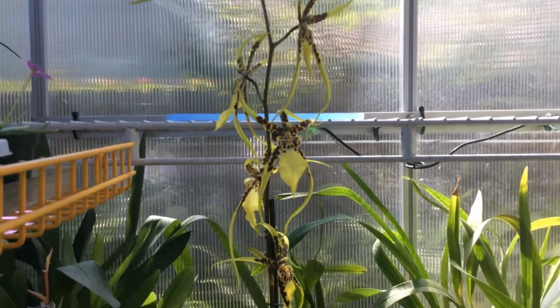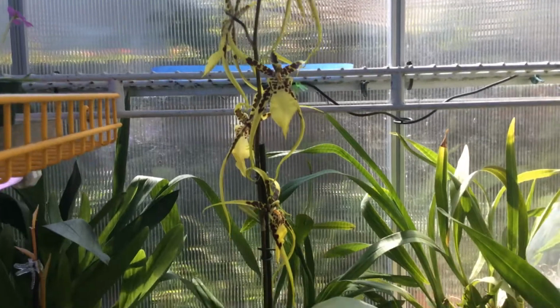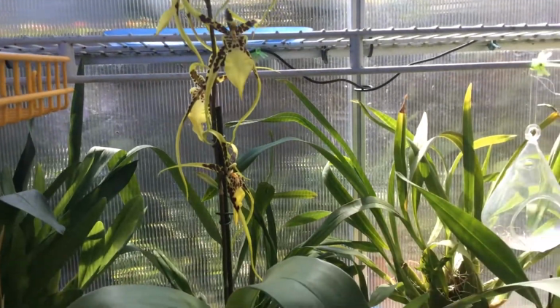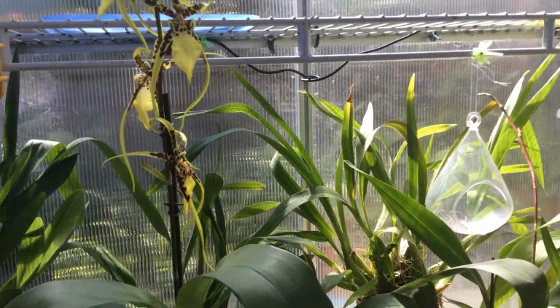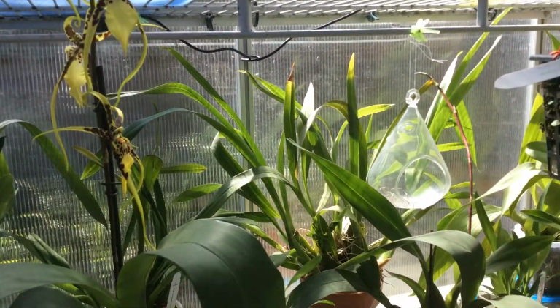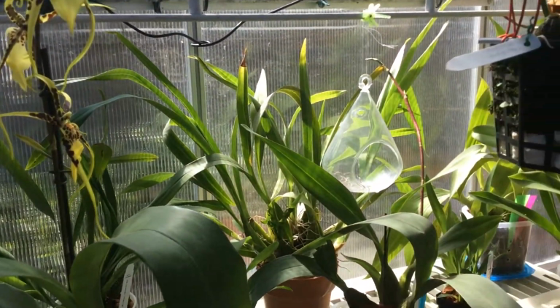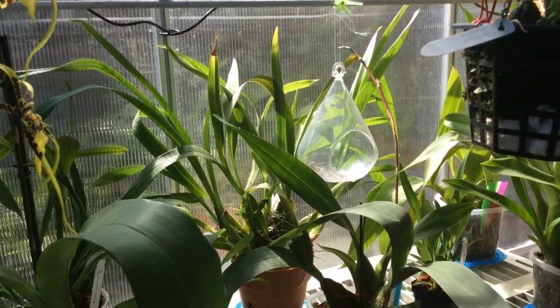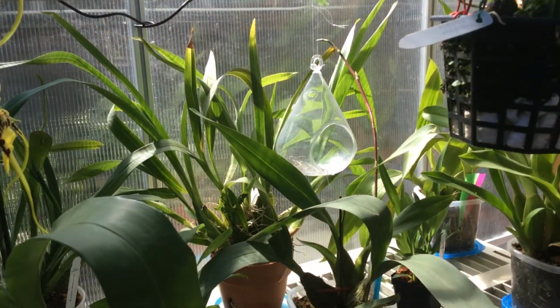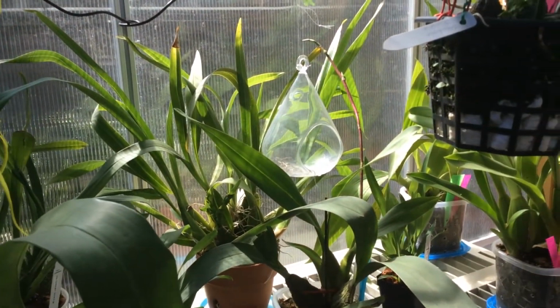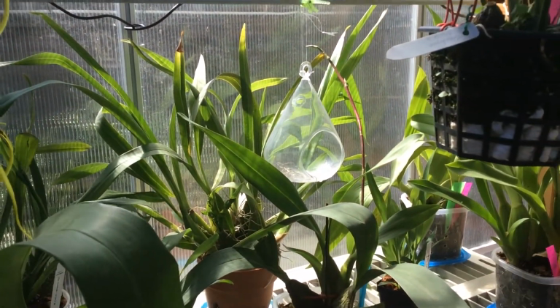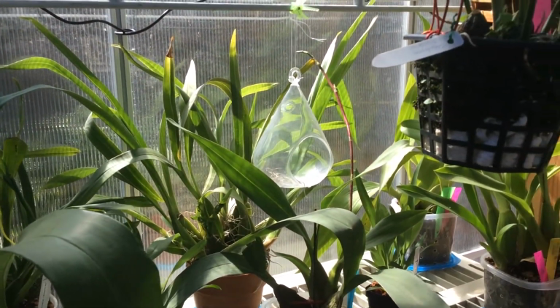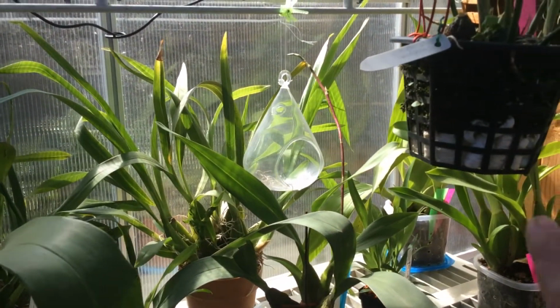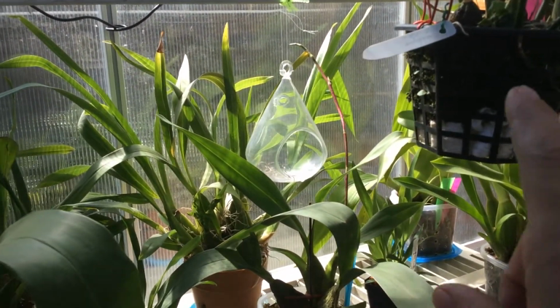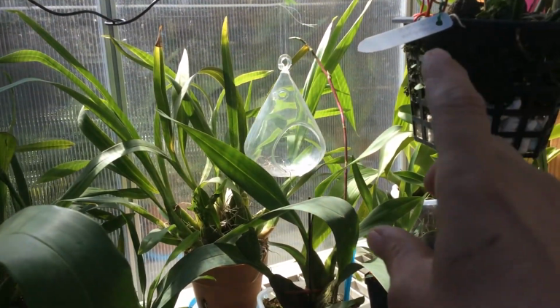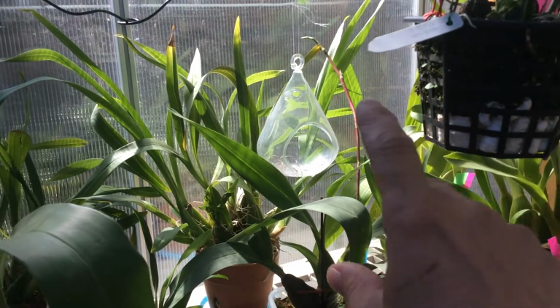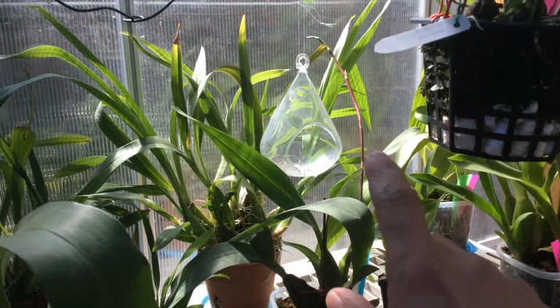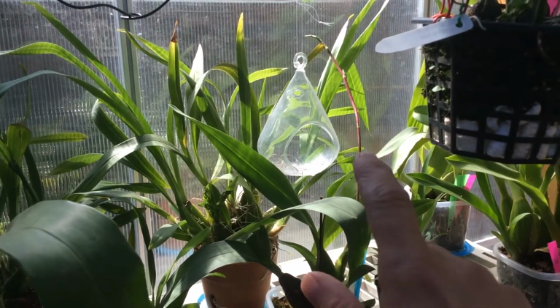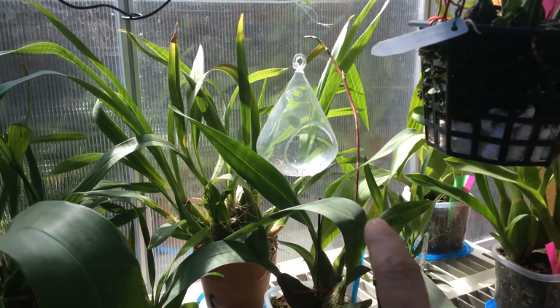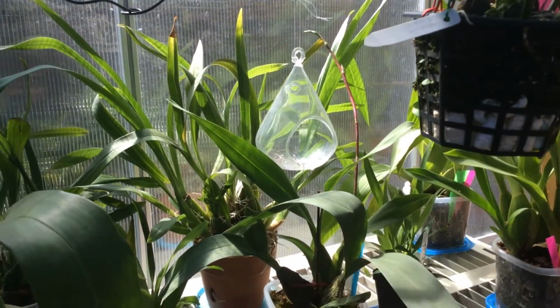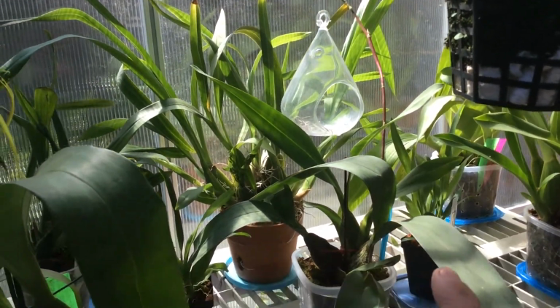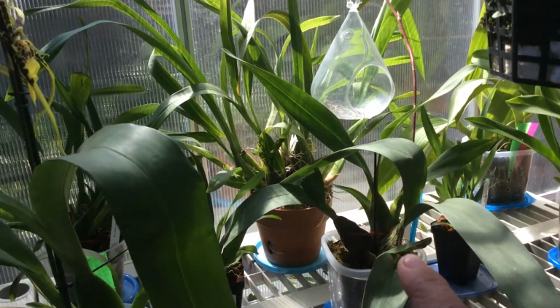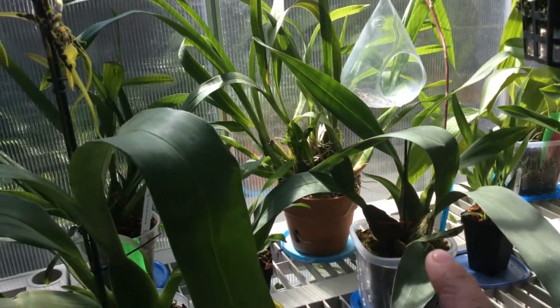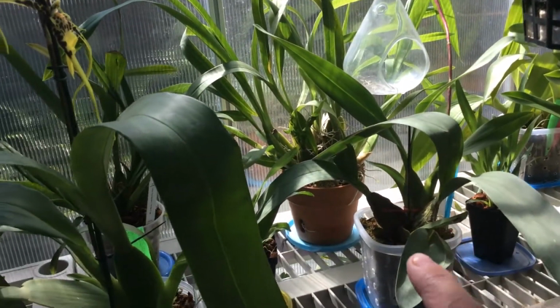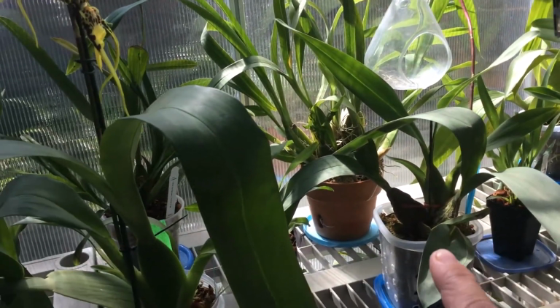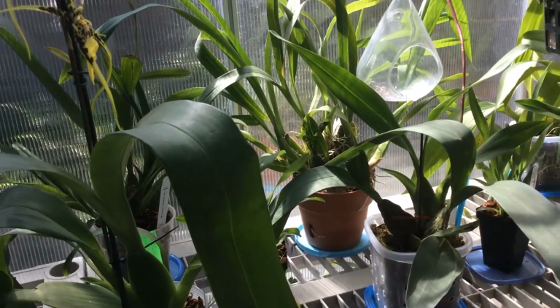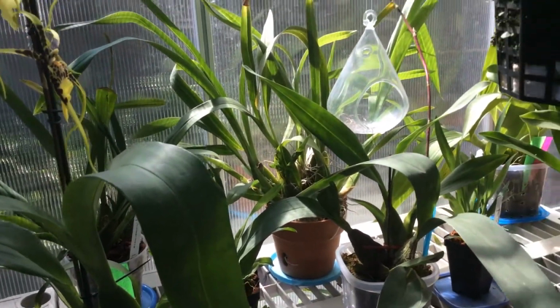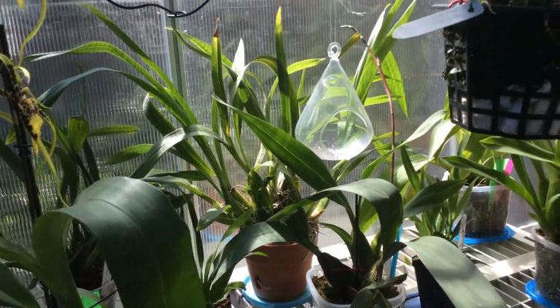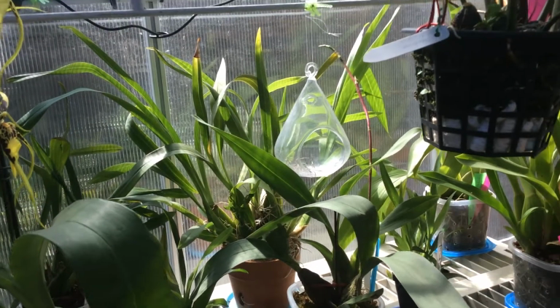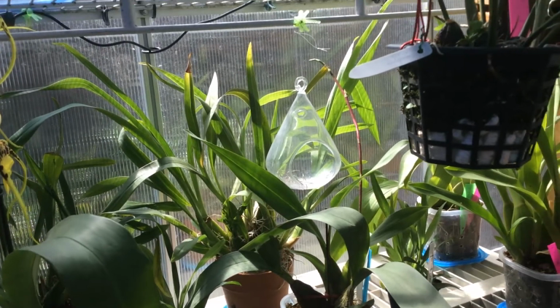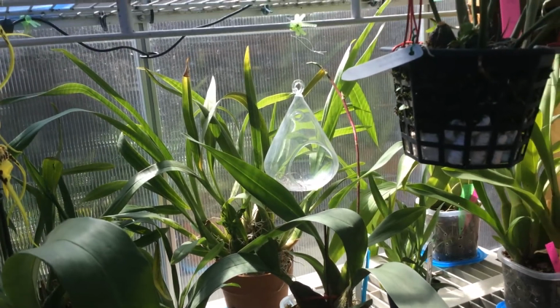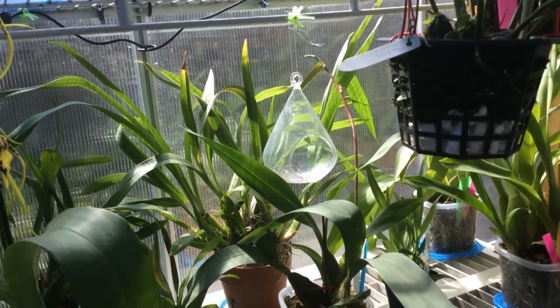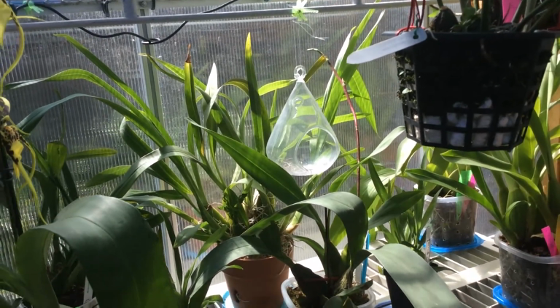I have an Oncidium hildeplum — there's a bloom spike right there. The plant is right here; it should be blooming before long.